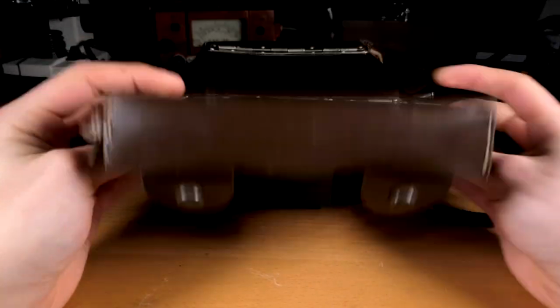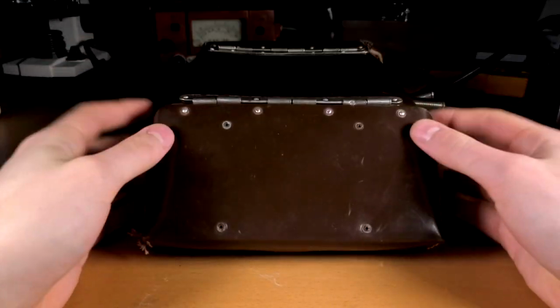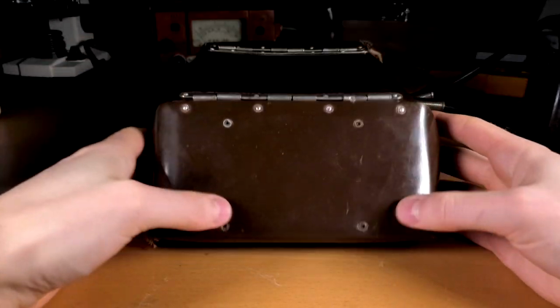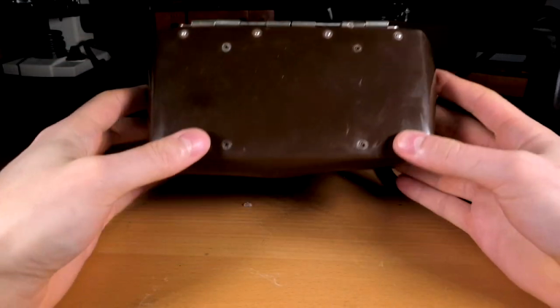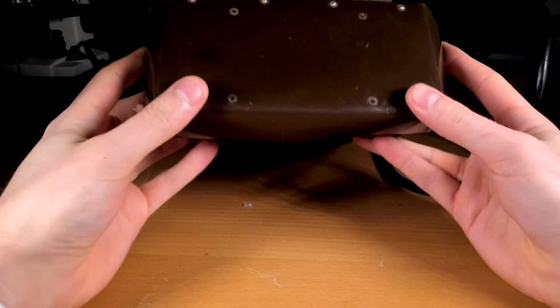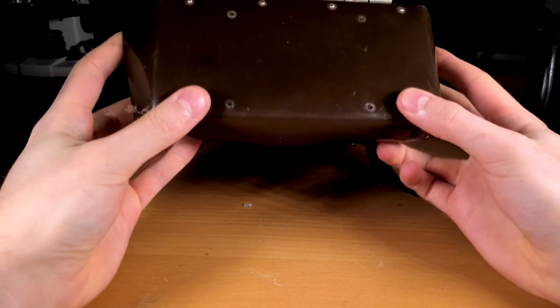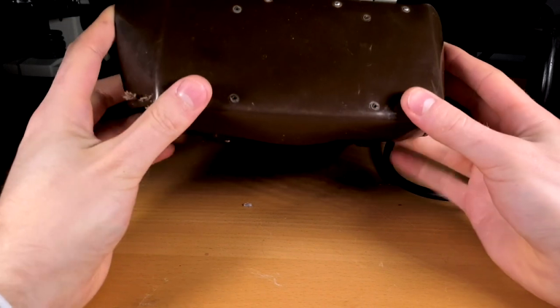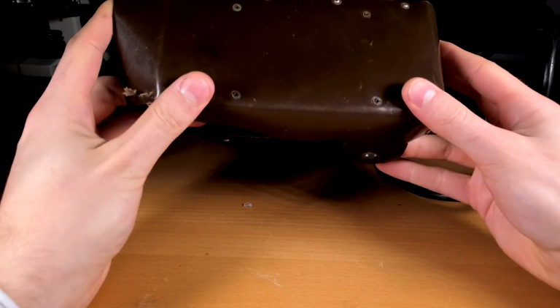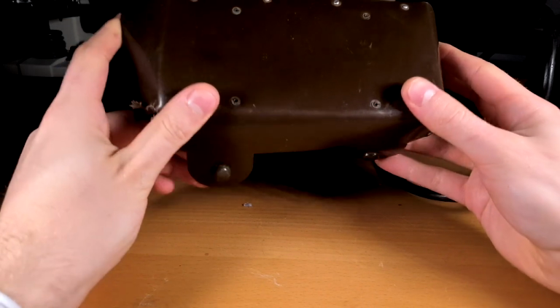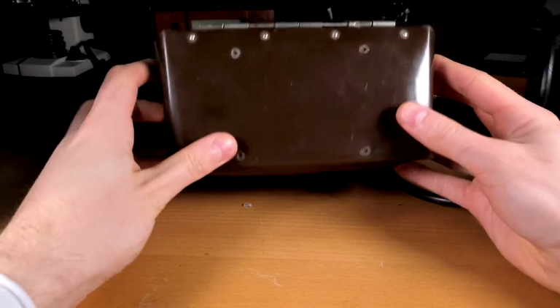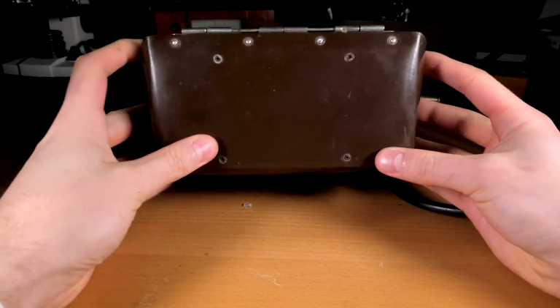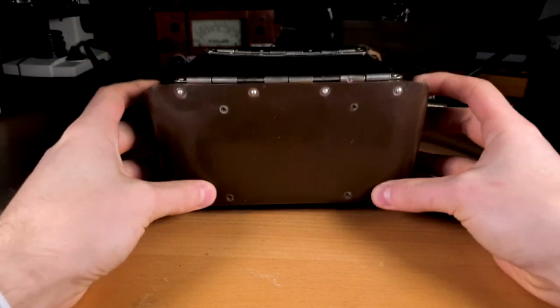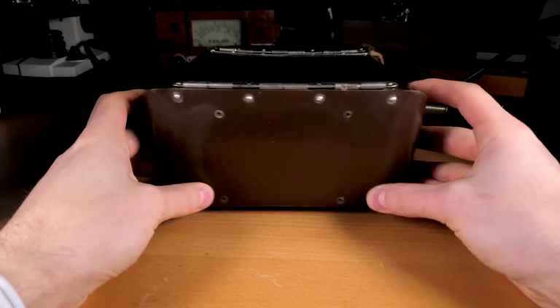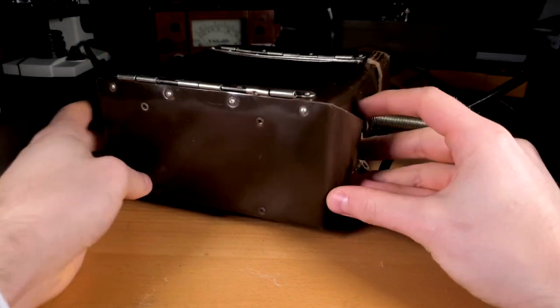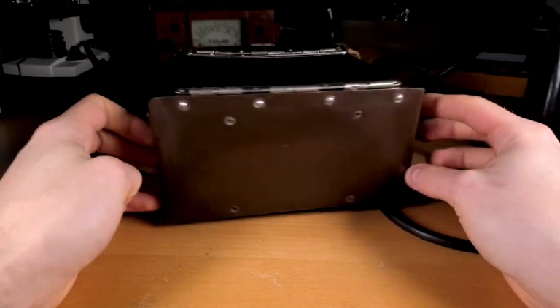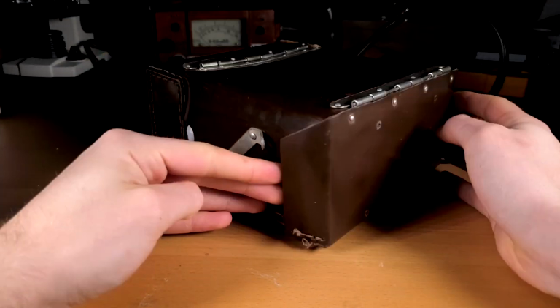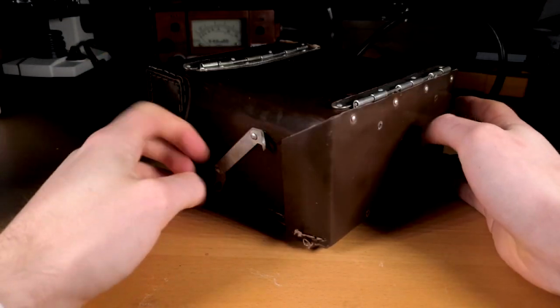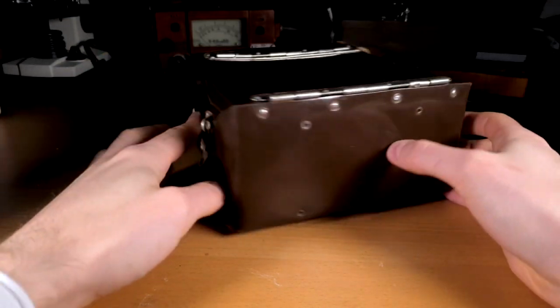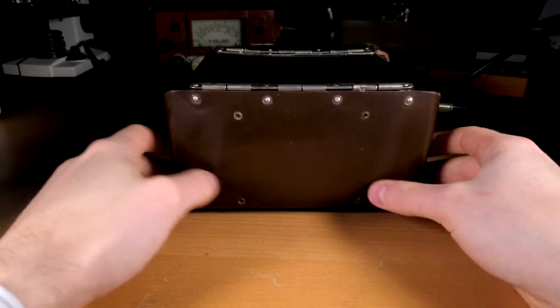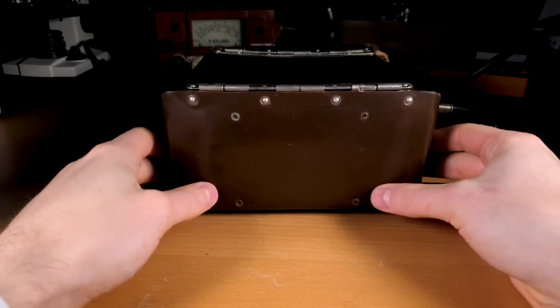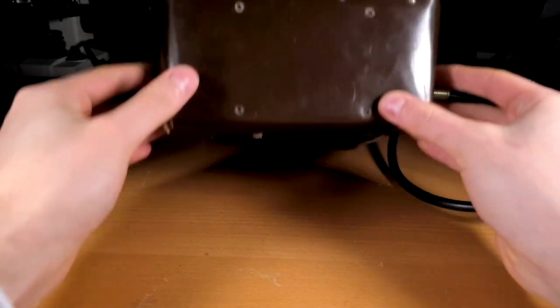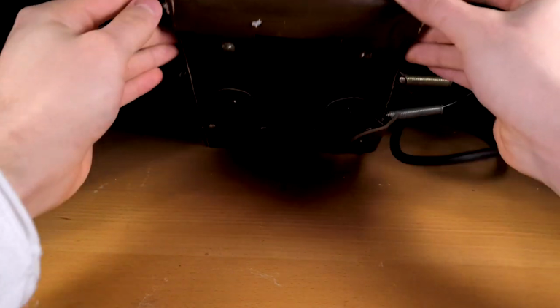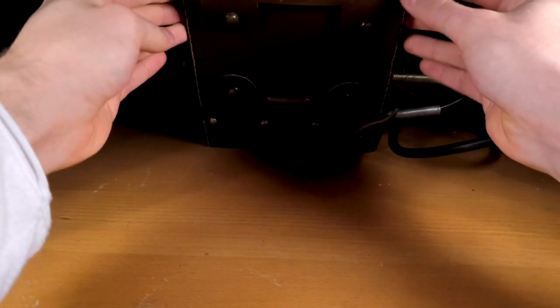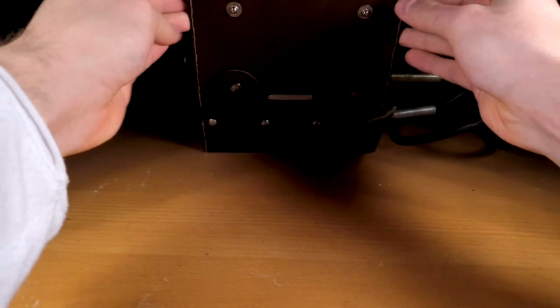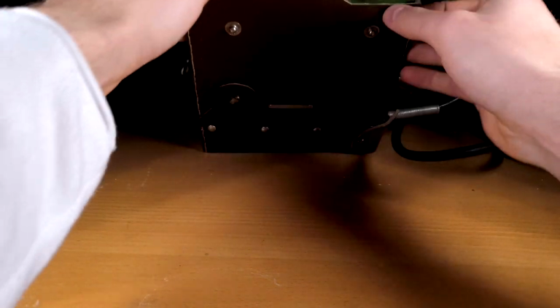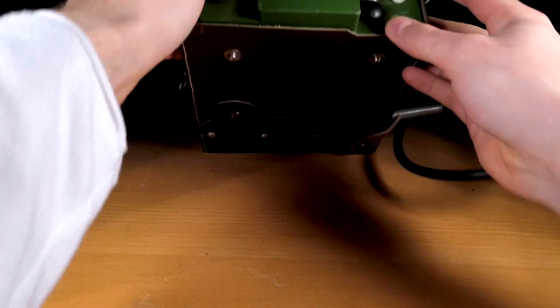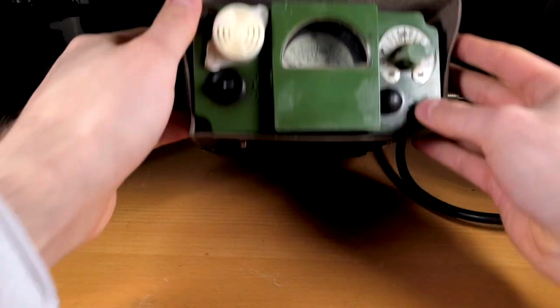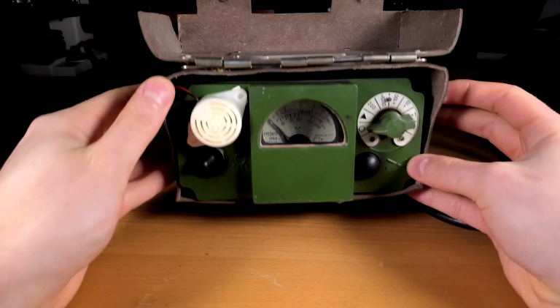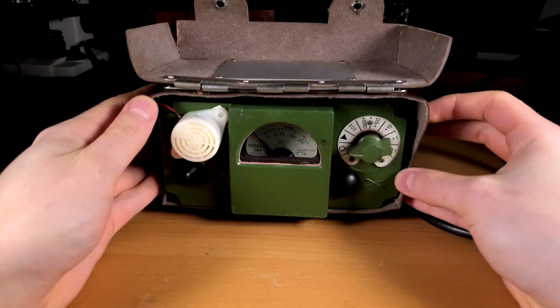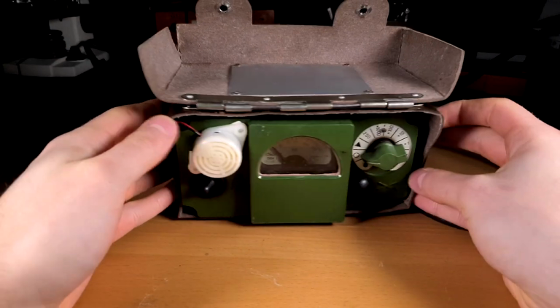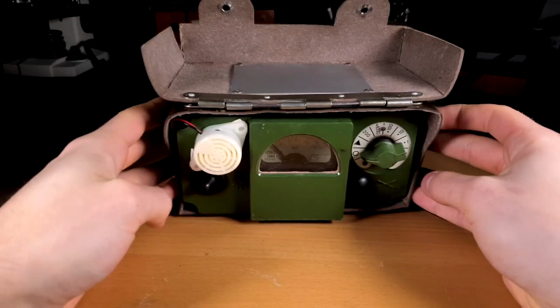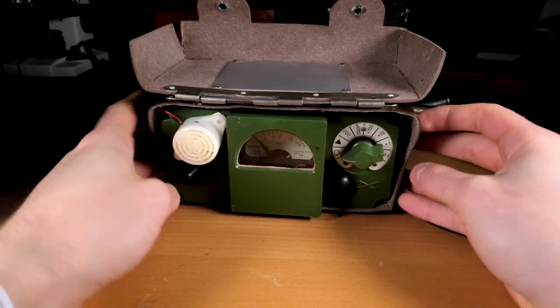Unlike its older brothers, the DP5A and DP5B, this Geiger counter doesn't require the user to set the correct voltage manually before use. This means it is simpler and quicker to operate.